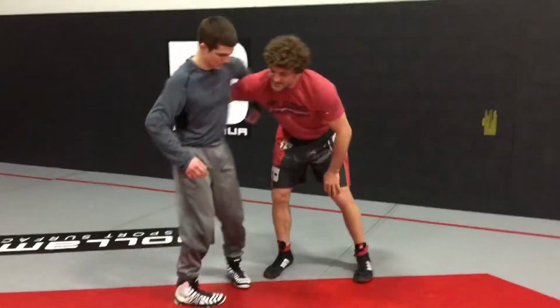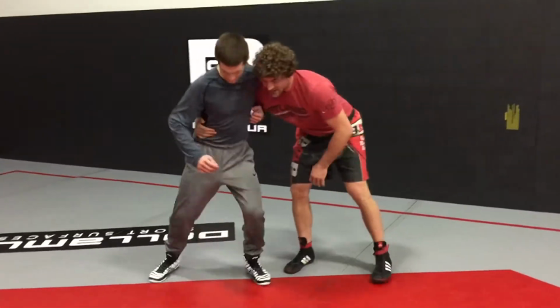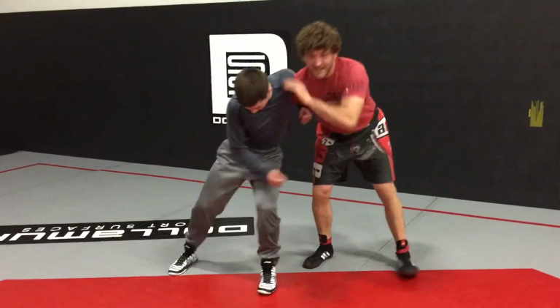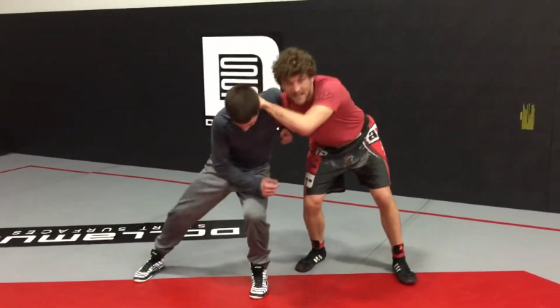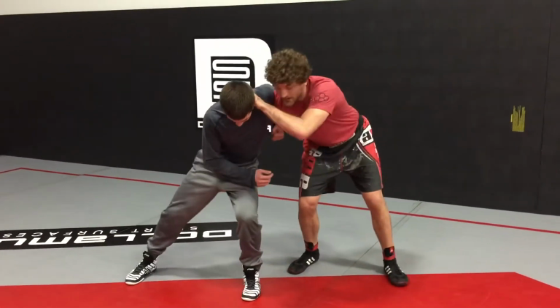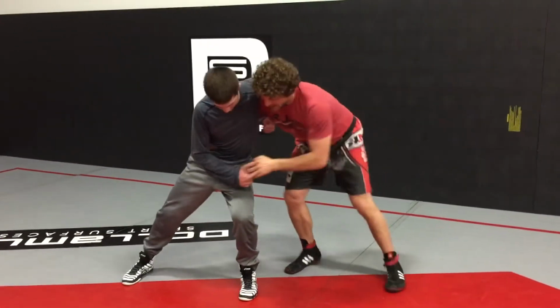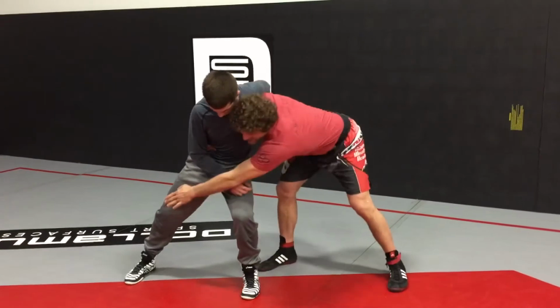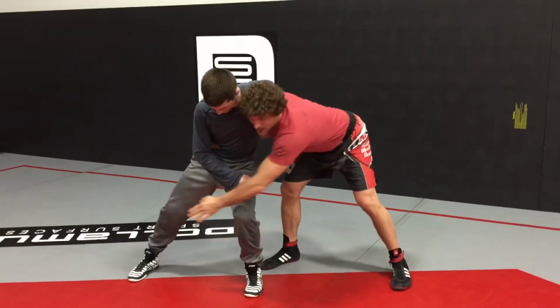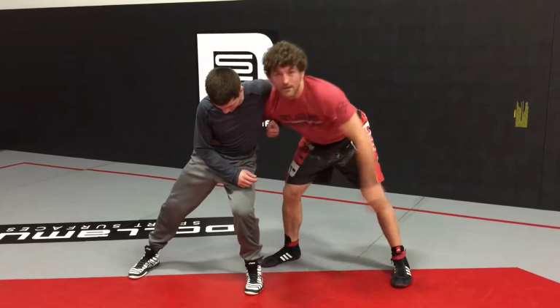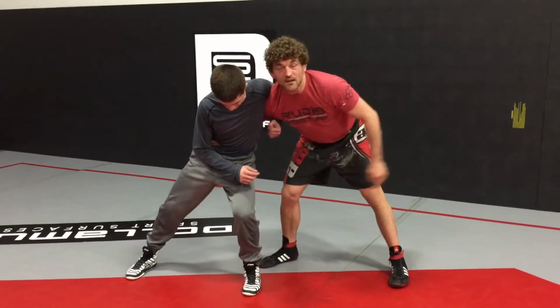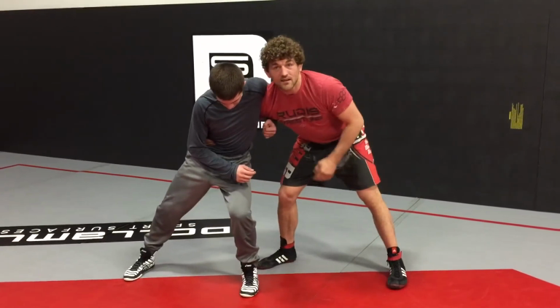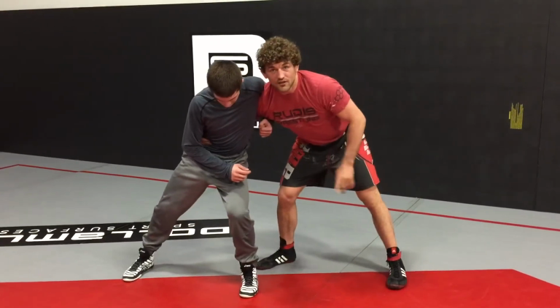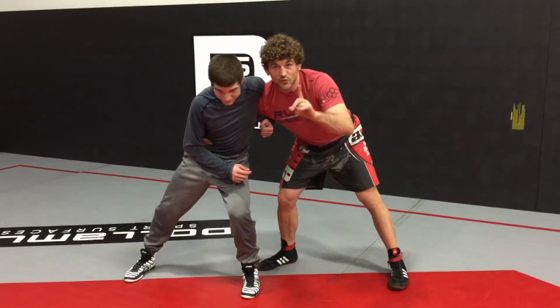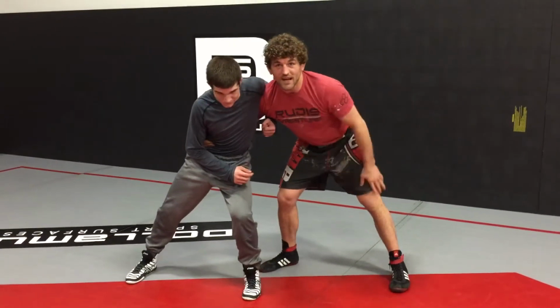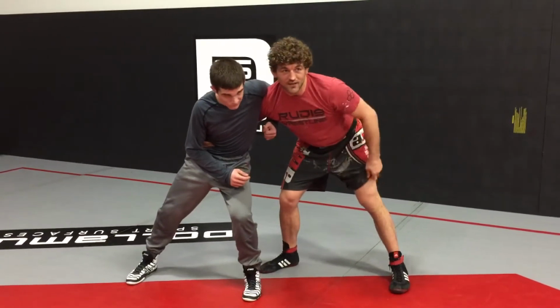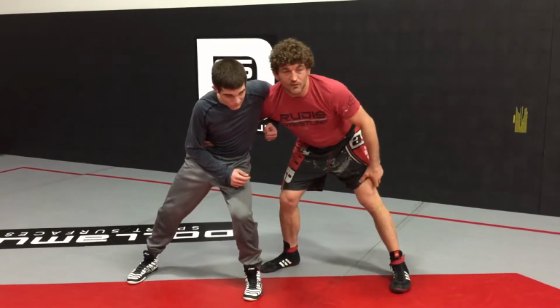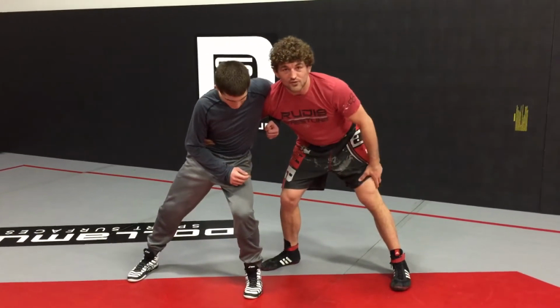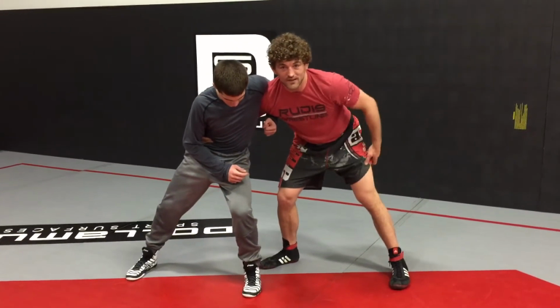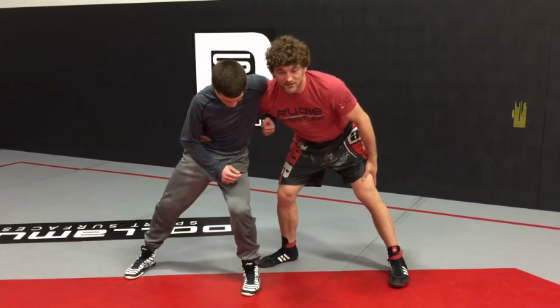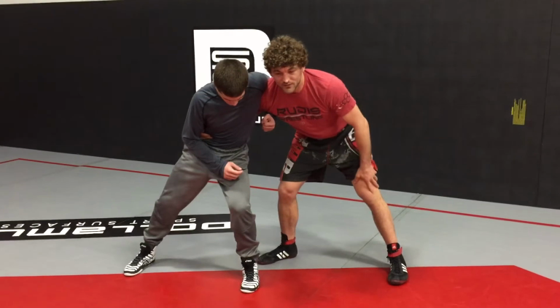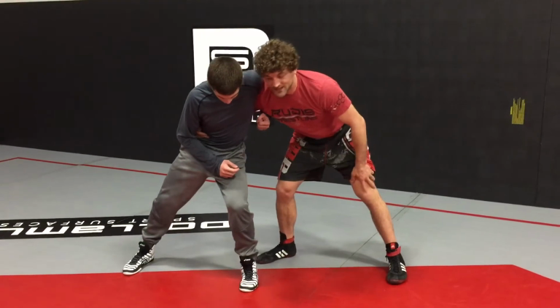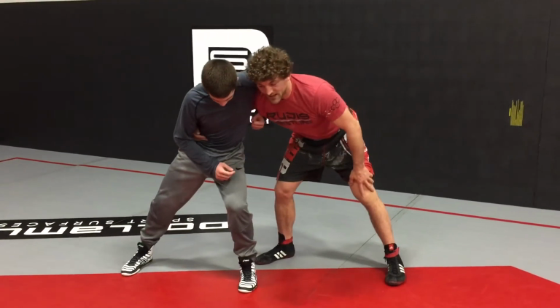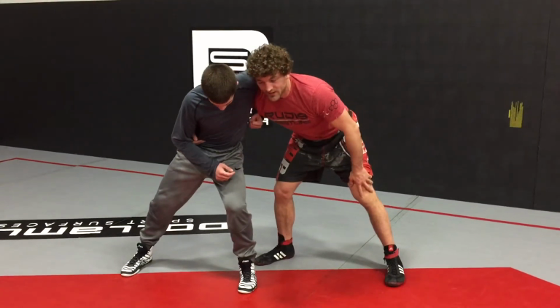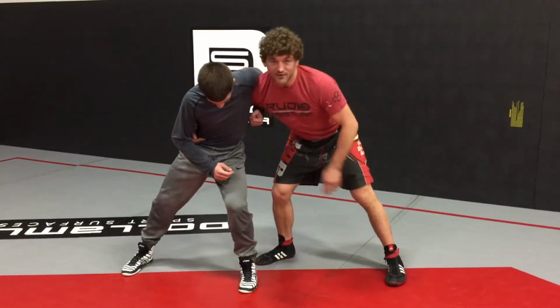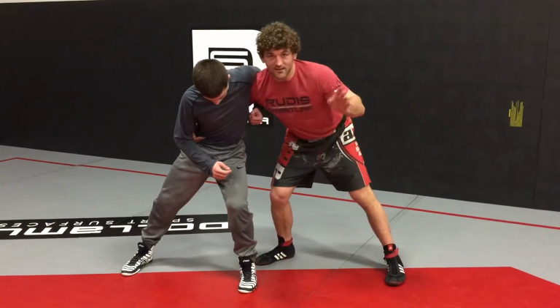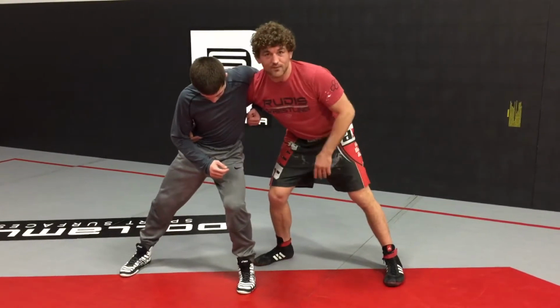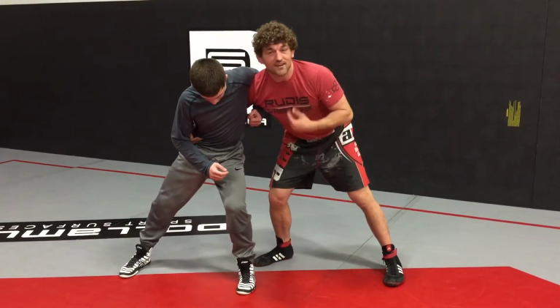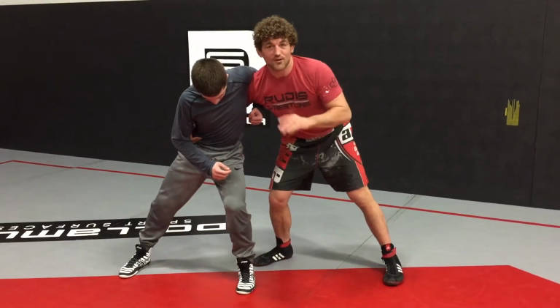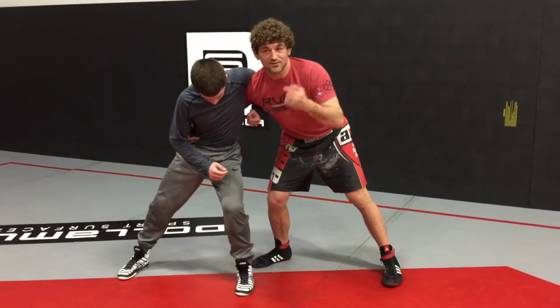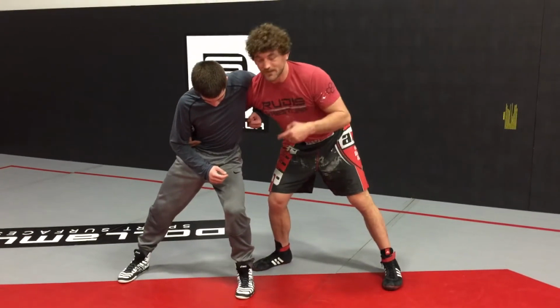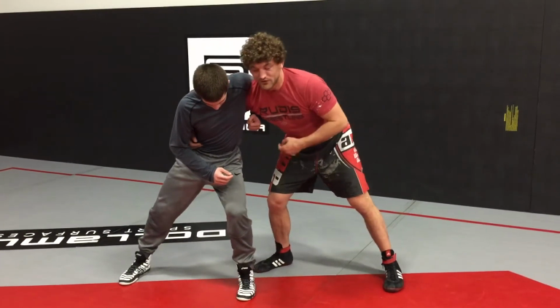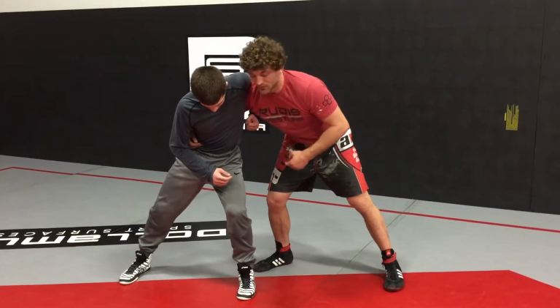Obviously I can't snap from here. I can't knee pick him from here. So there's one good option. I learned this from Andrew Crone who wrestles at University of Wisconsin right now. I don't know where he learned it from, so I call it the Crone because that's who taught me. That's how moves get named.